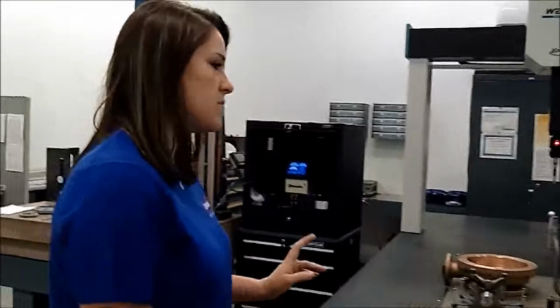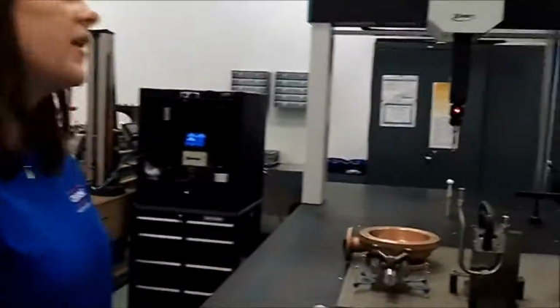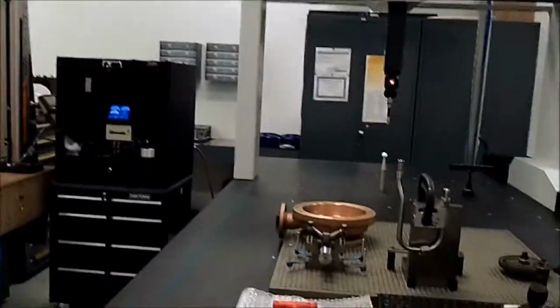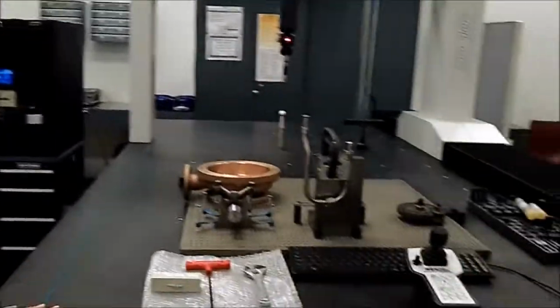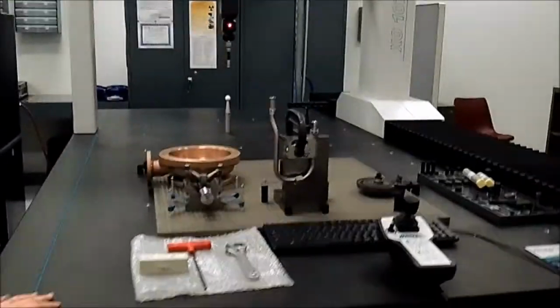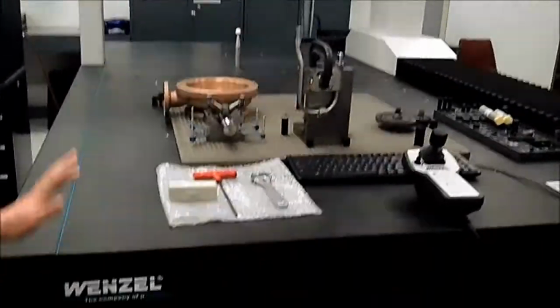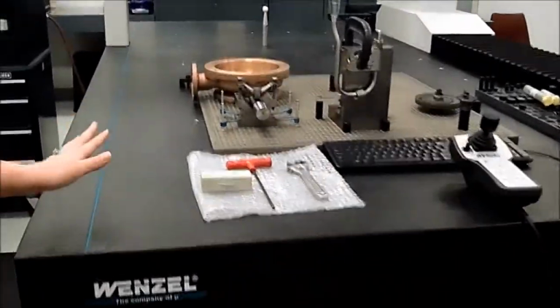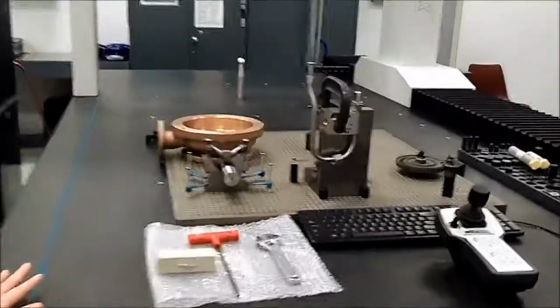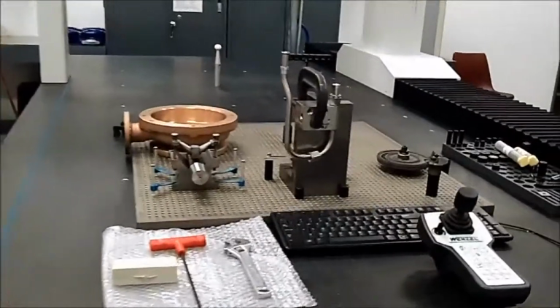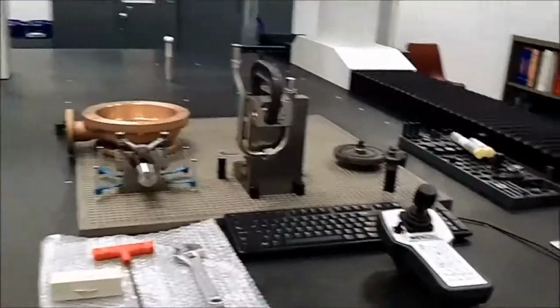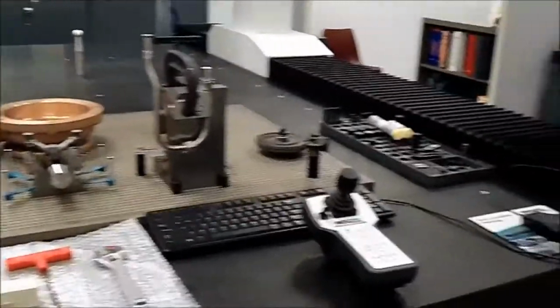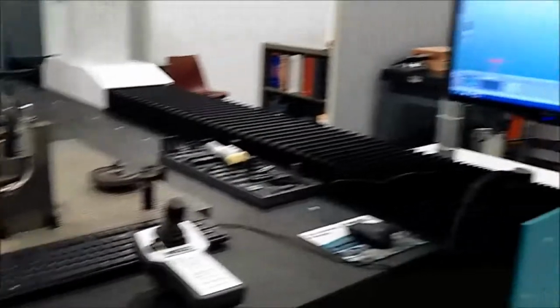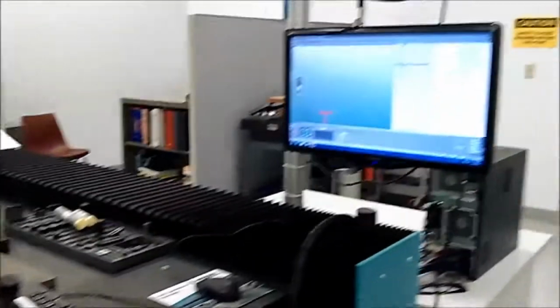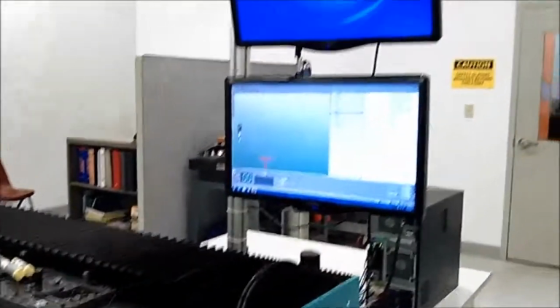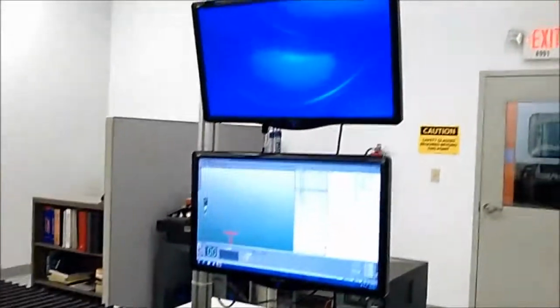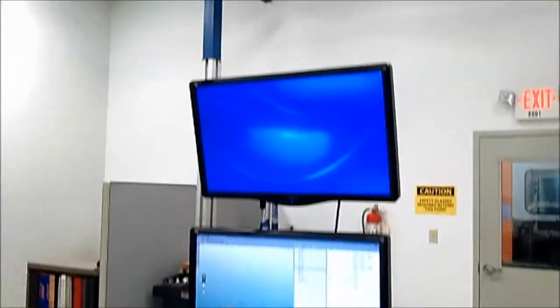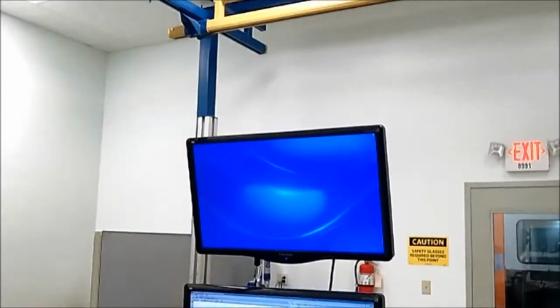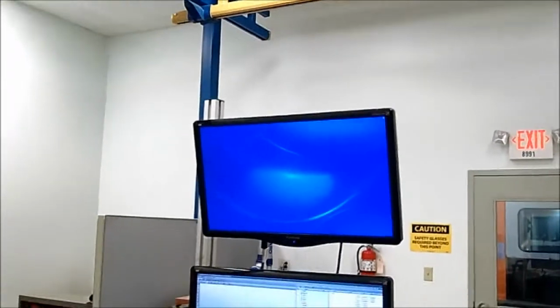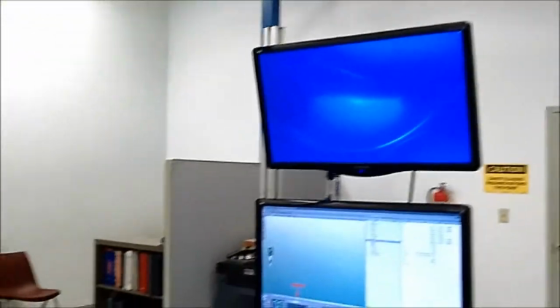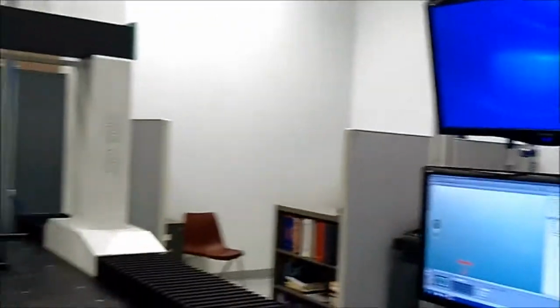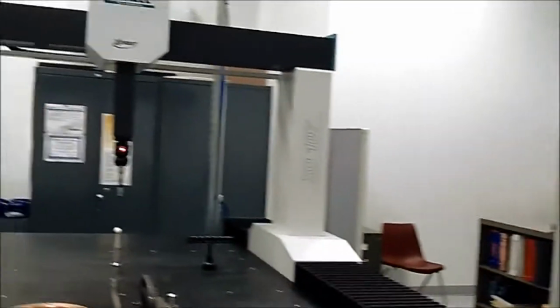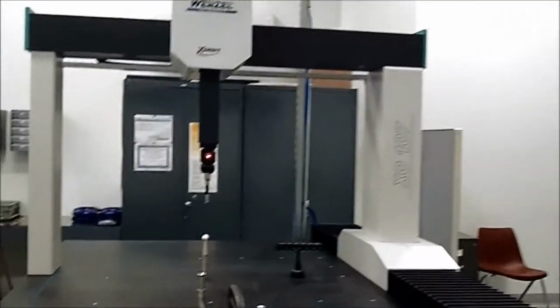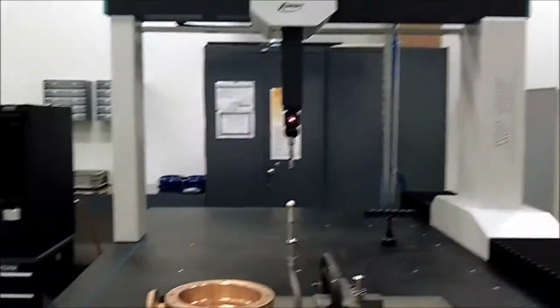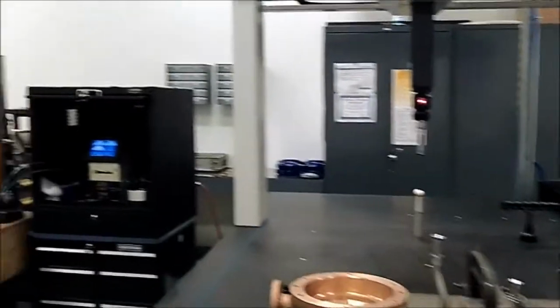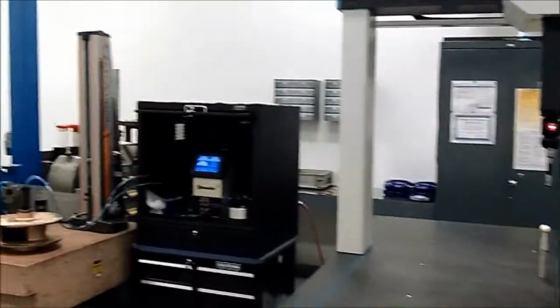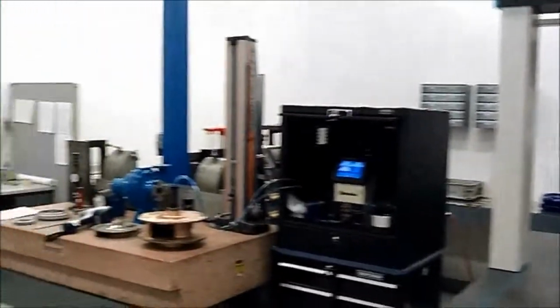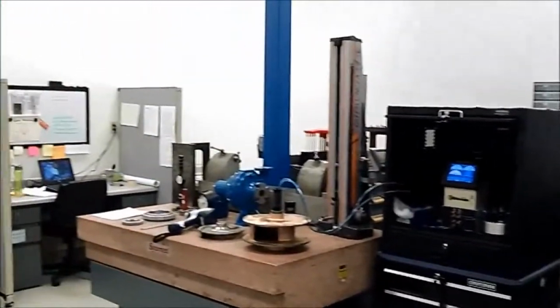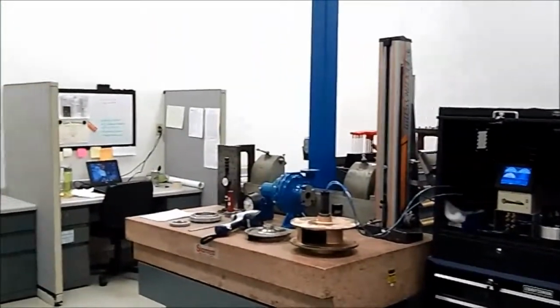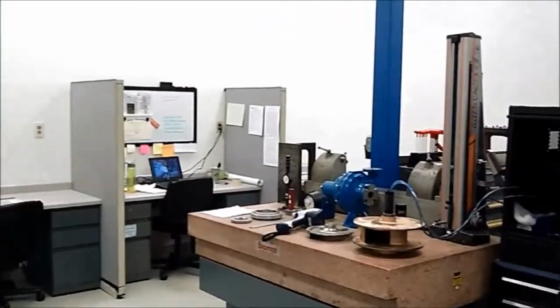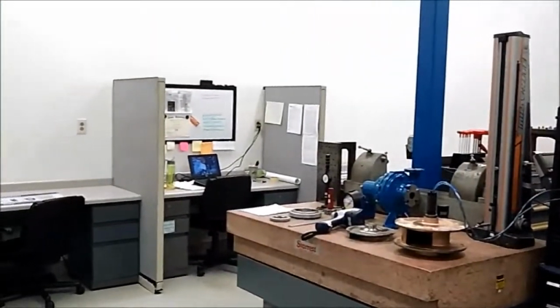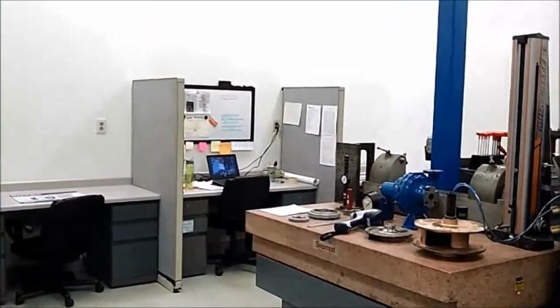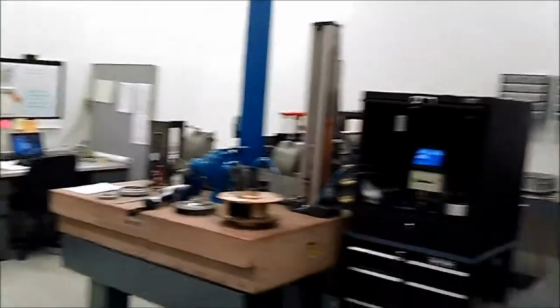What we do is we have a full-service quality lab that is complete with a variety of gauges. We have a lot of electronic and hard gauging here, so we'll start with the CMM.